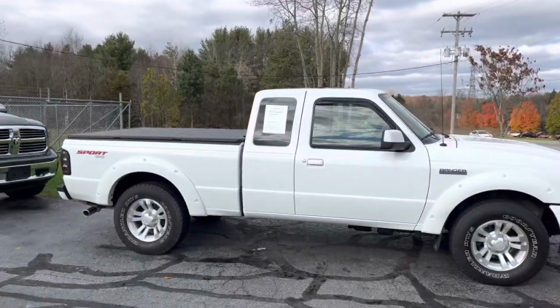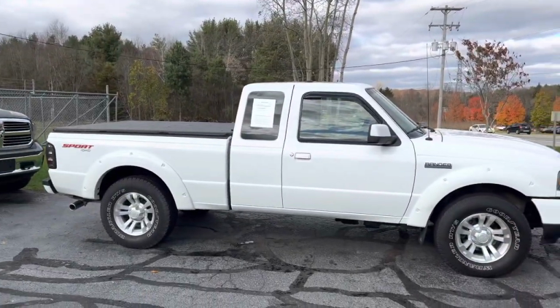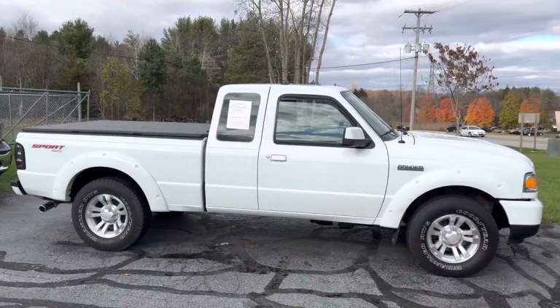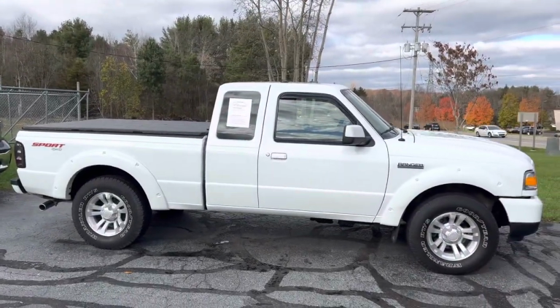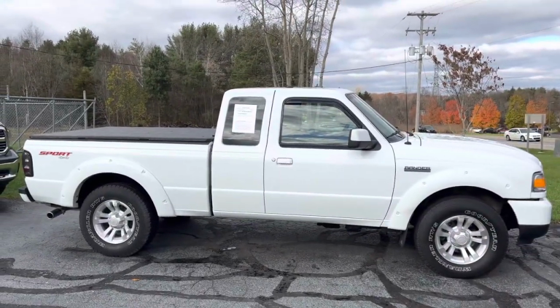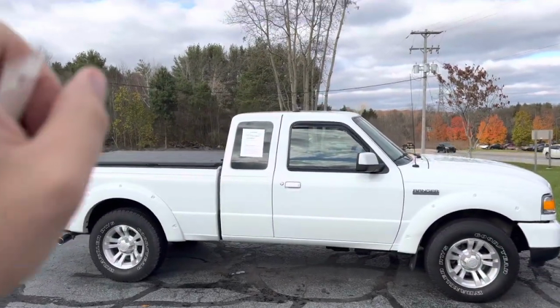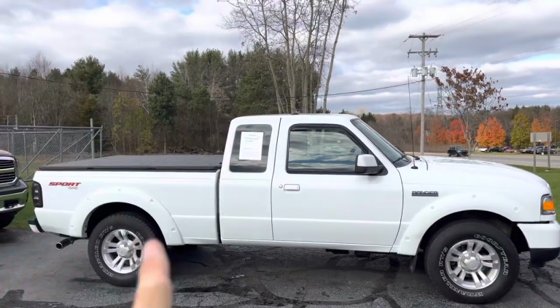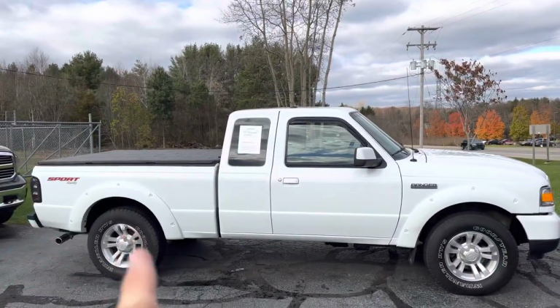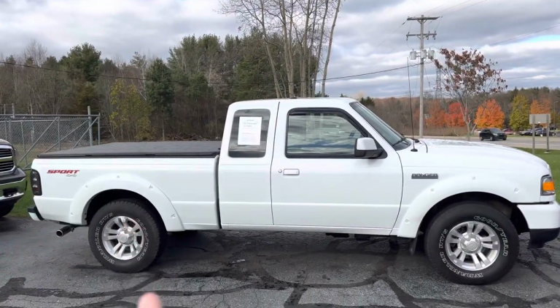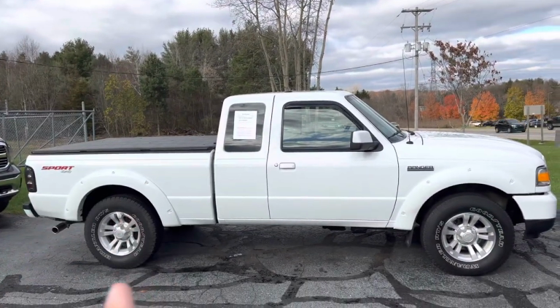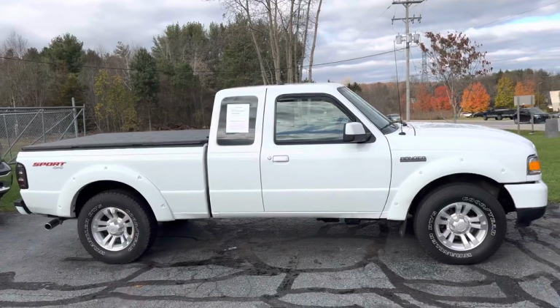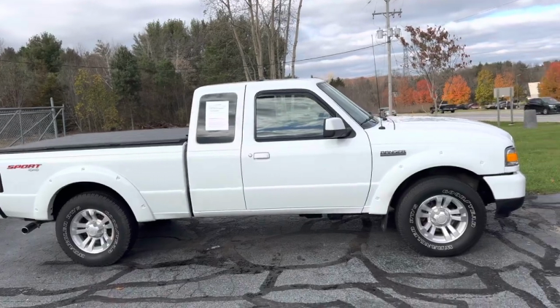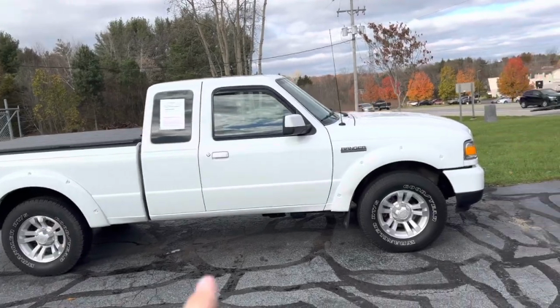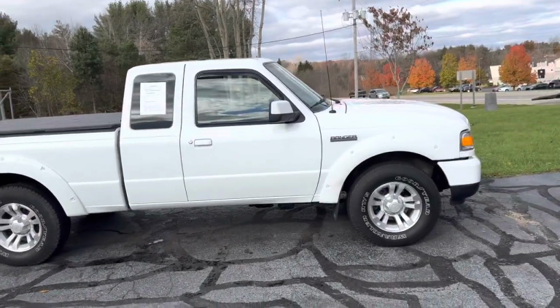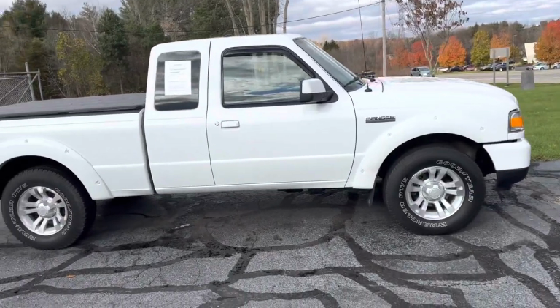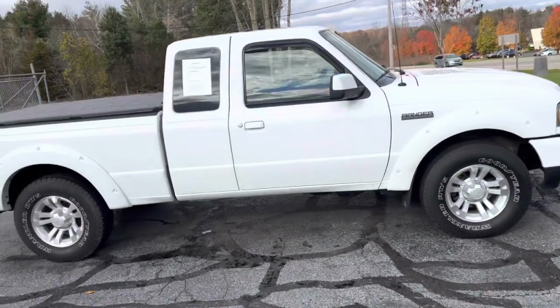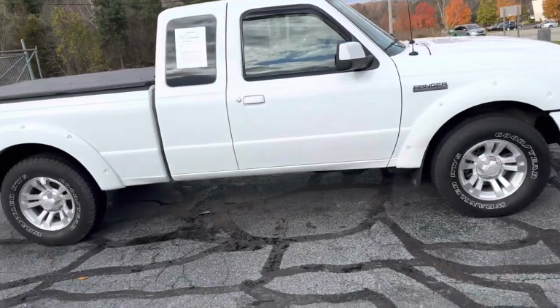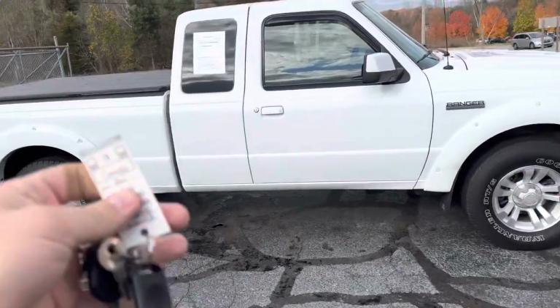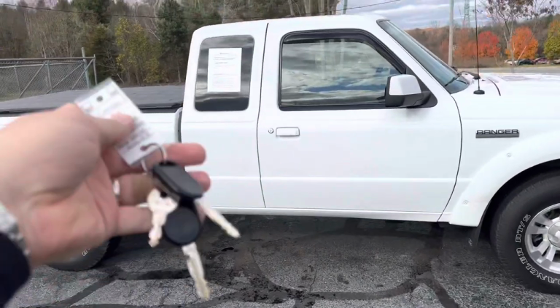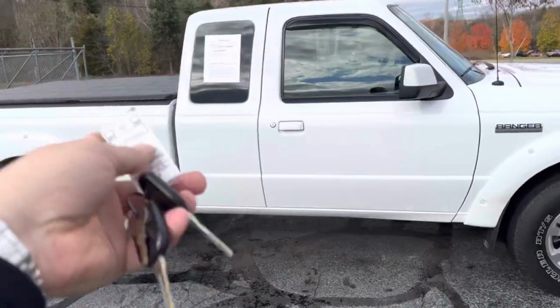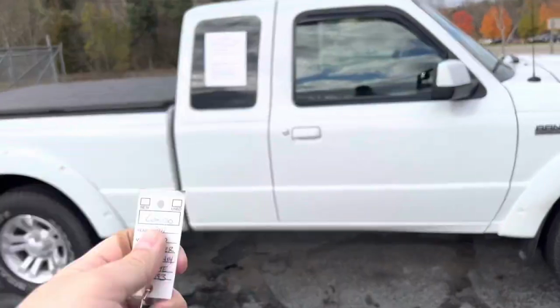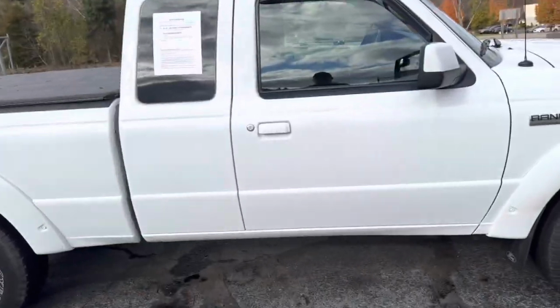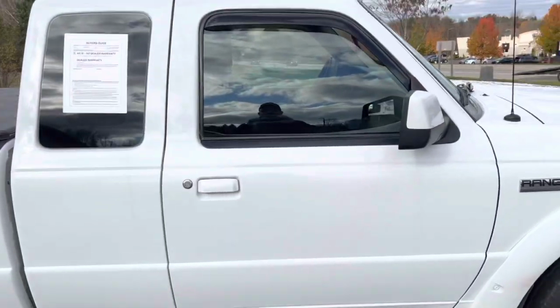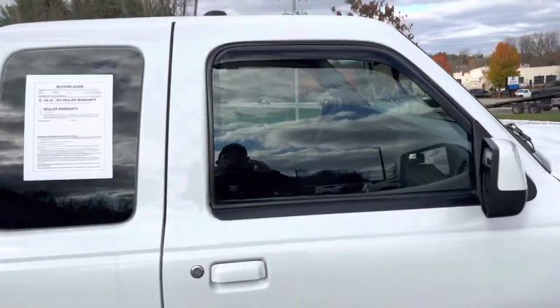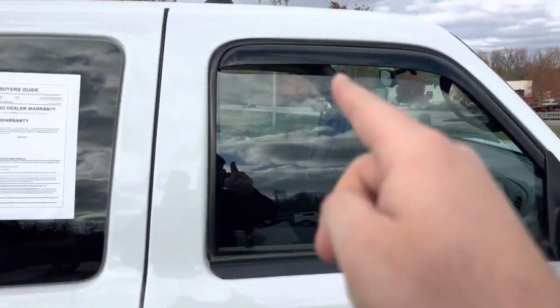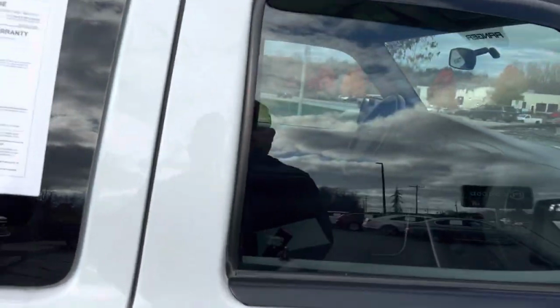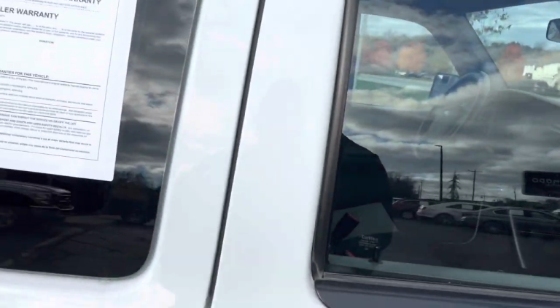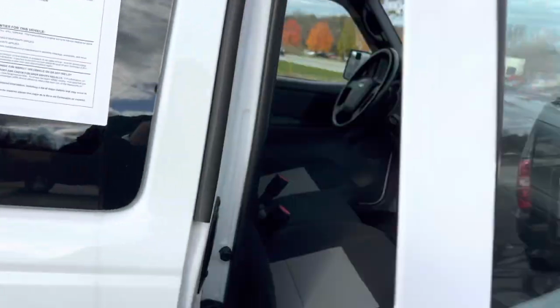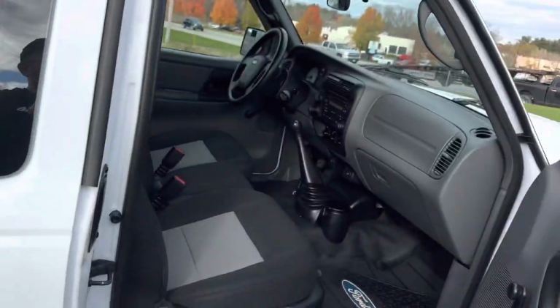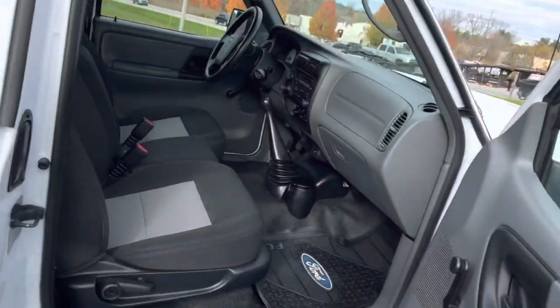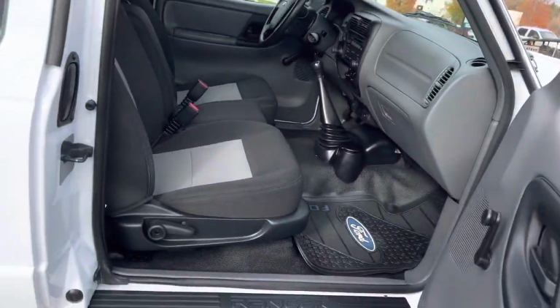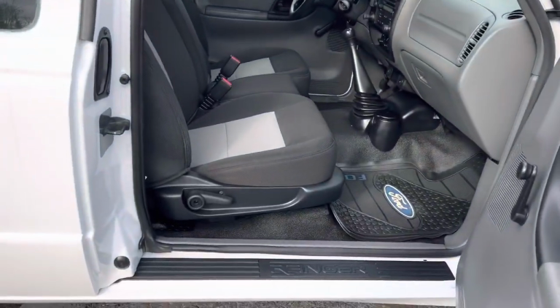This is an 2011 Ford Ranger with 38,000 original miles. It's knee deep in Goodyear Wrangler RTSs, two keys with the locker, and AVS window guards on it.